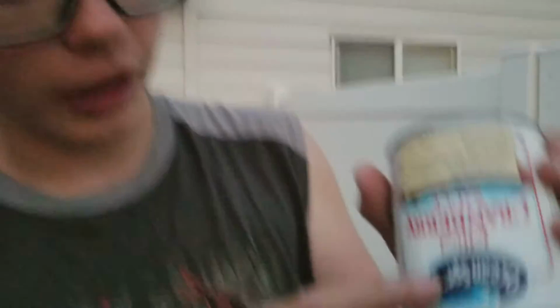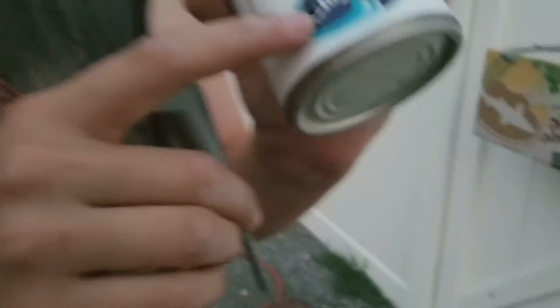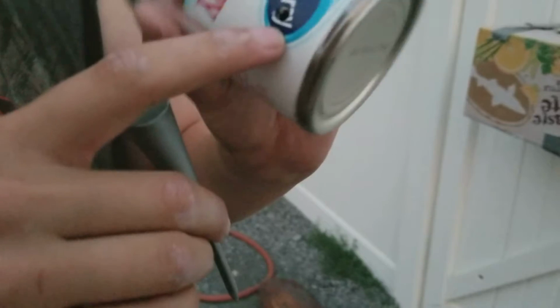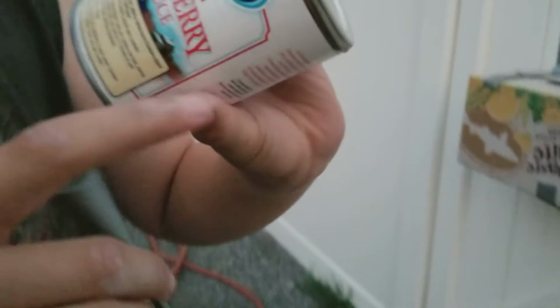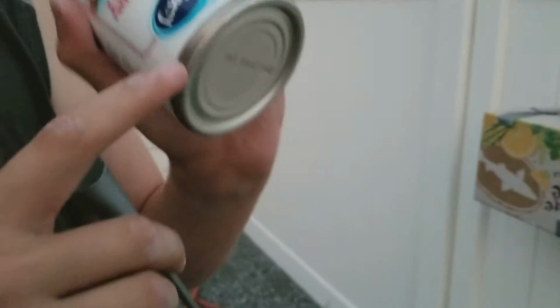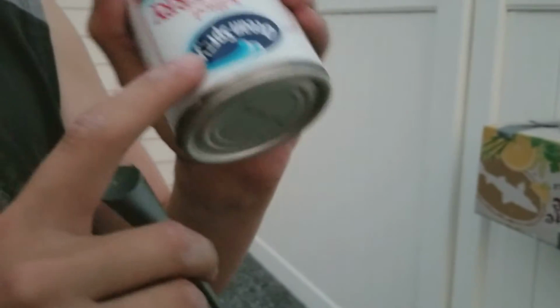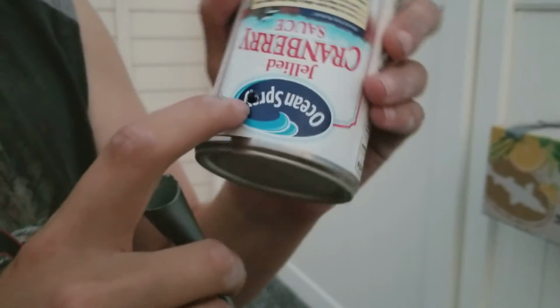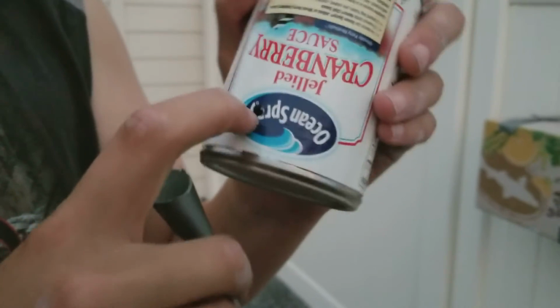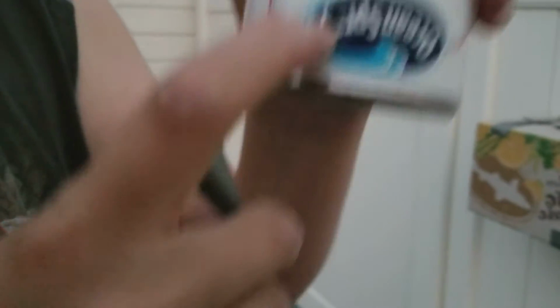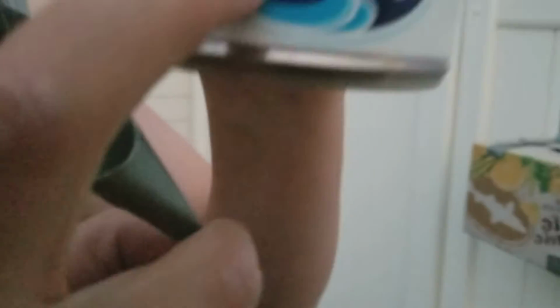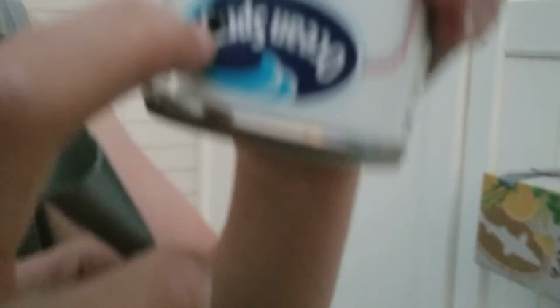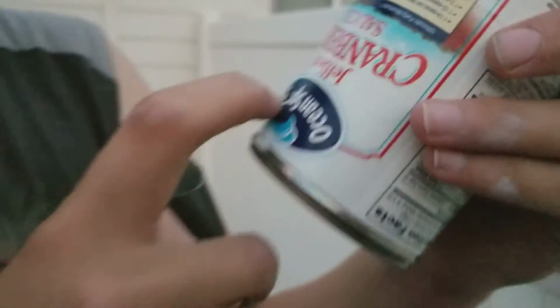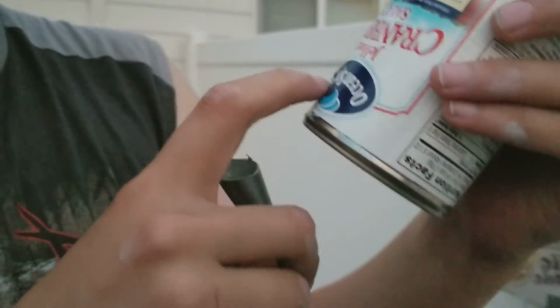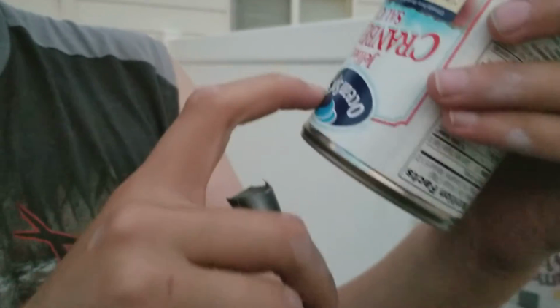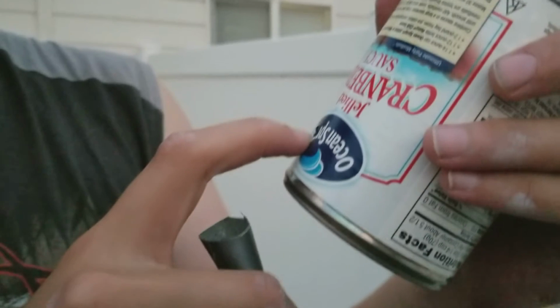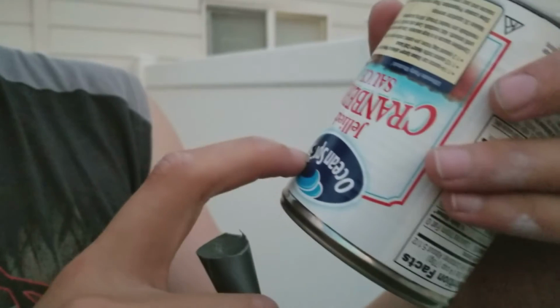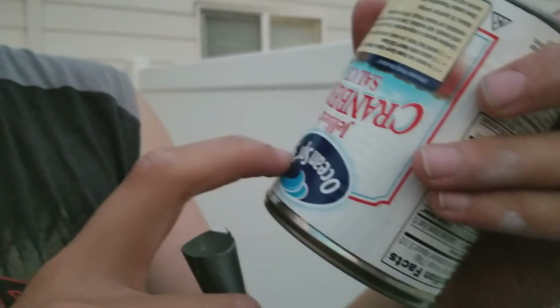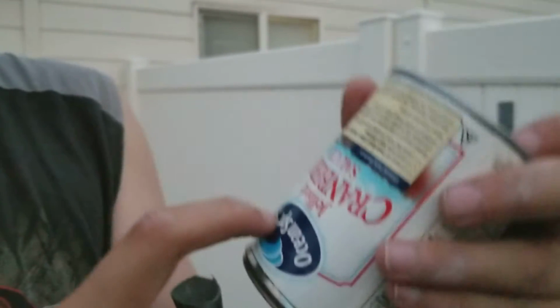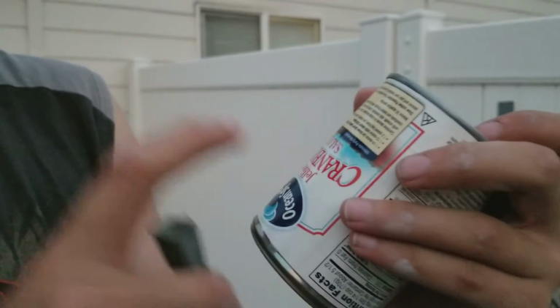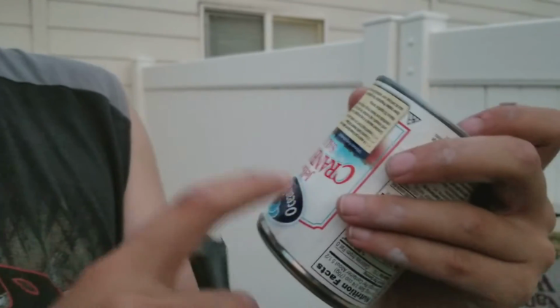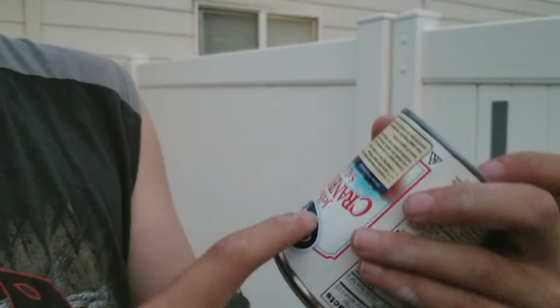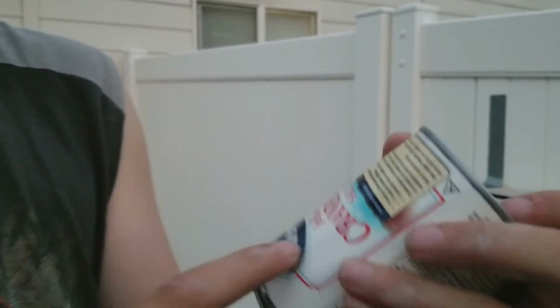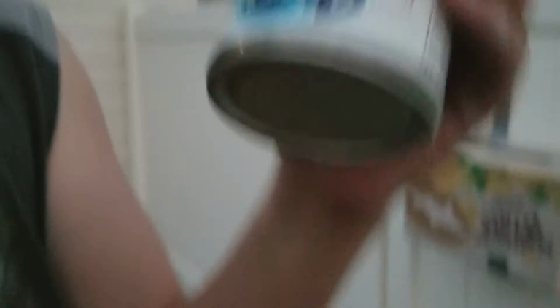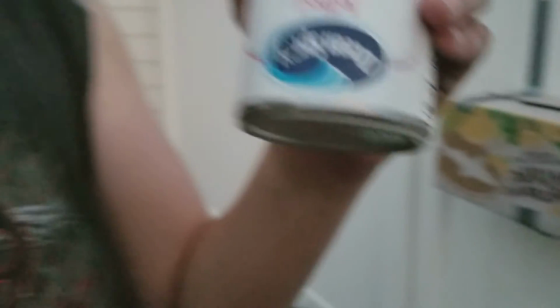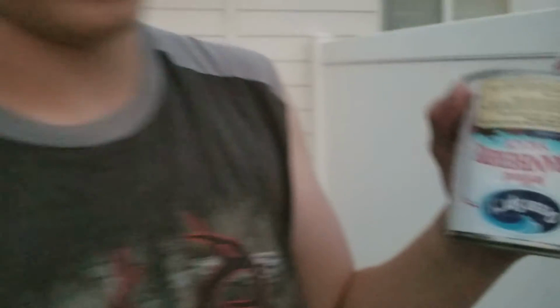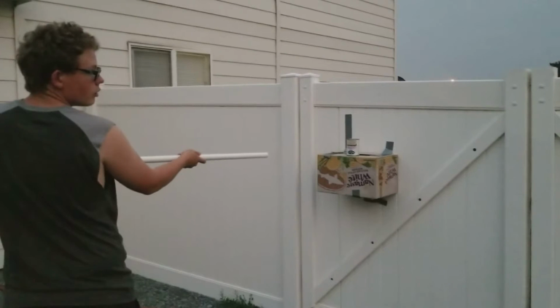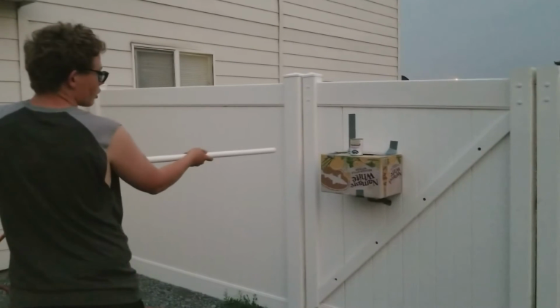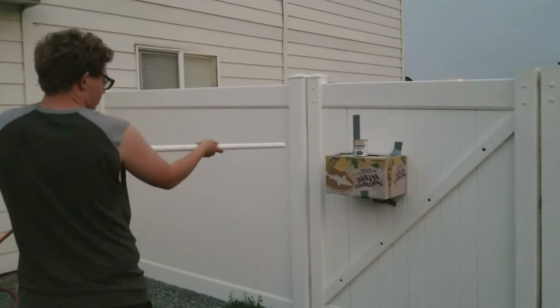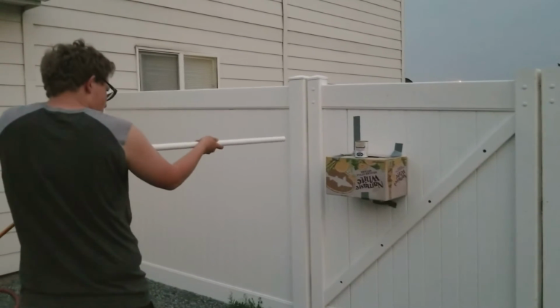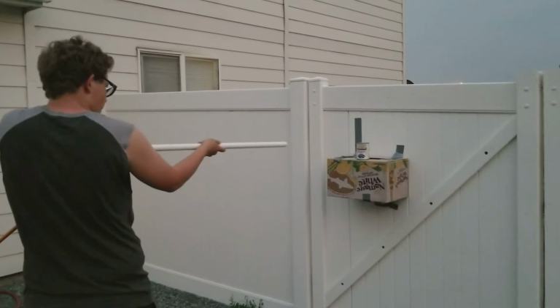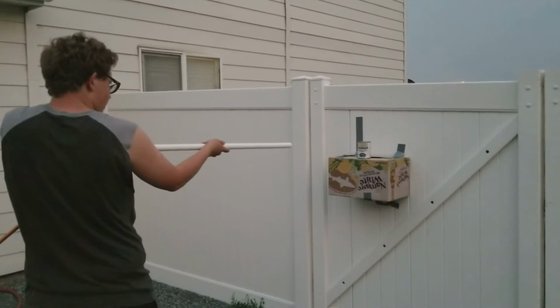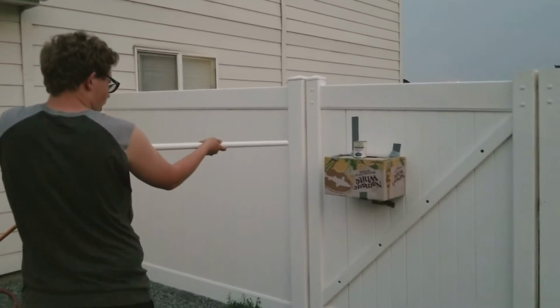It's got jellied cranberry sauce all over it, and it's got a big deep hole in it too. I'm thinking we might just set up the air compressor now and just see what it'll do to it, see how it's good. Okay, we've hooked up the air compressor and we've got it set up to this can.